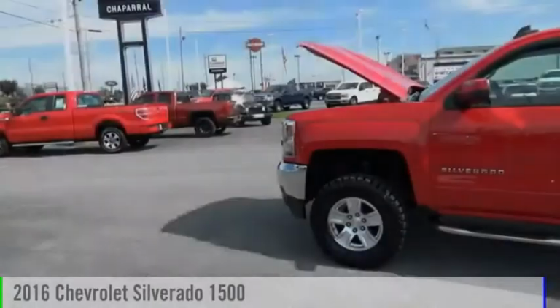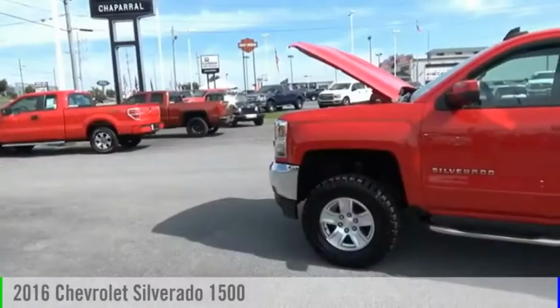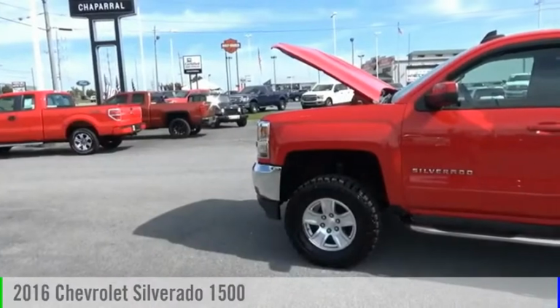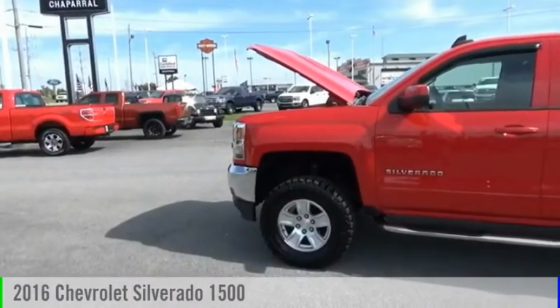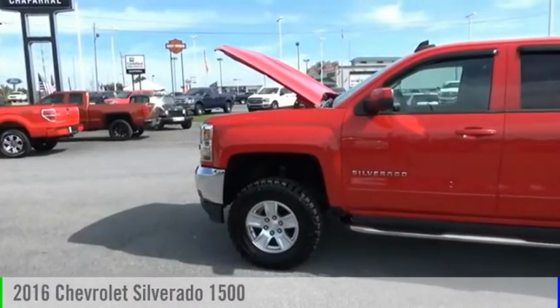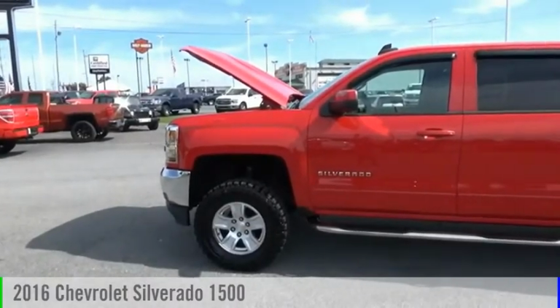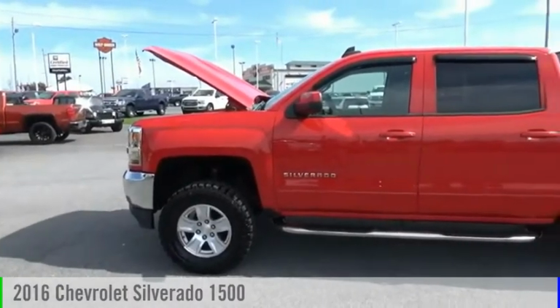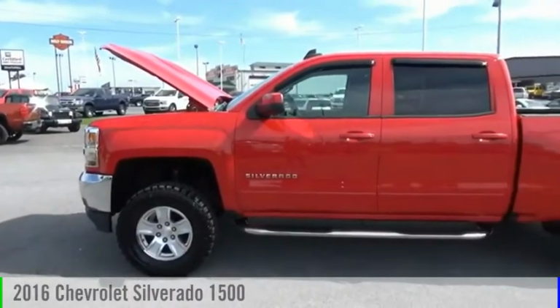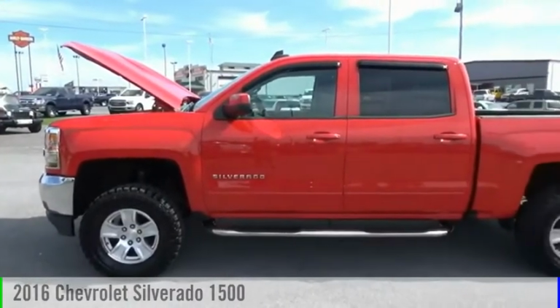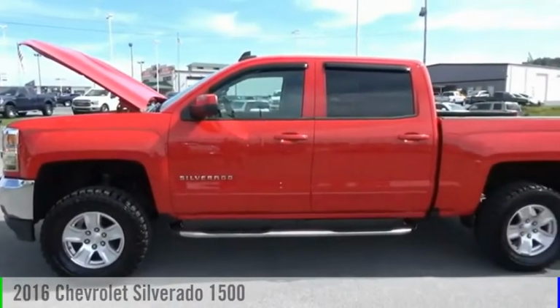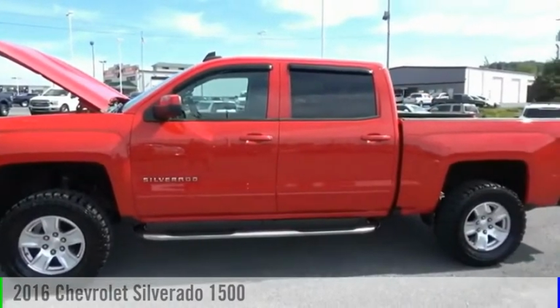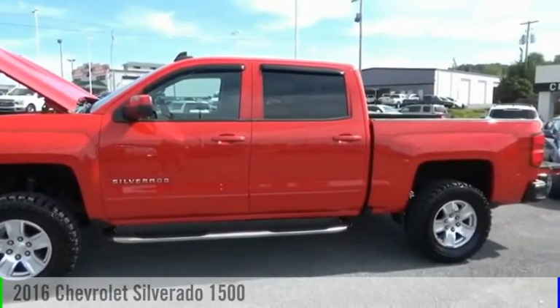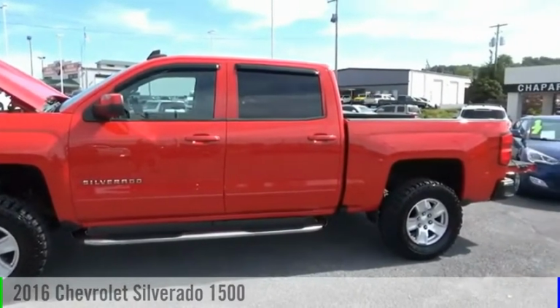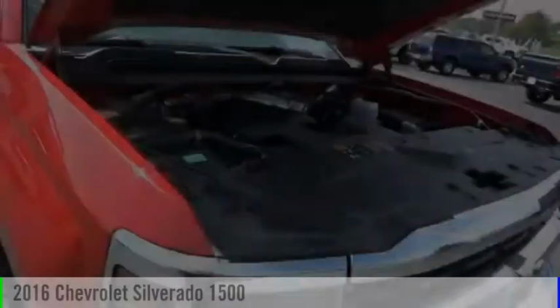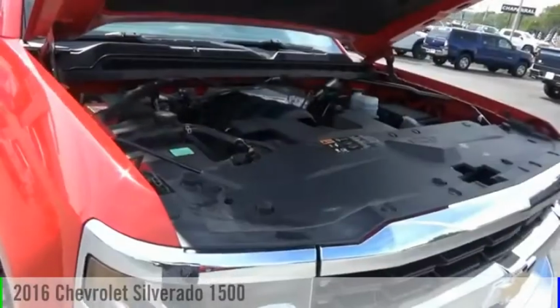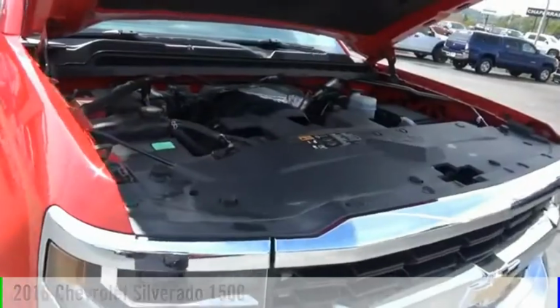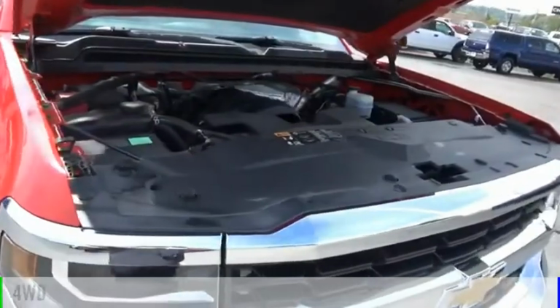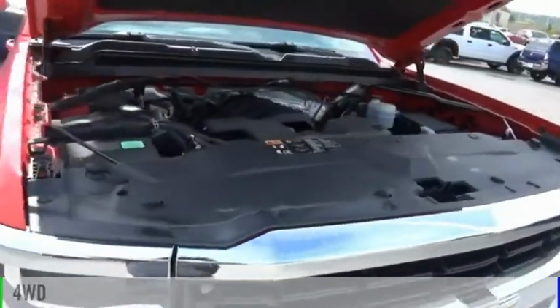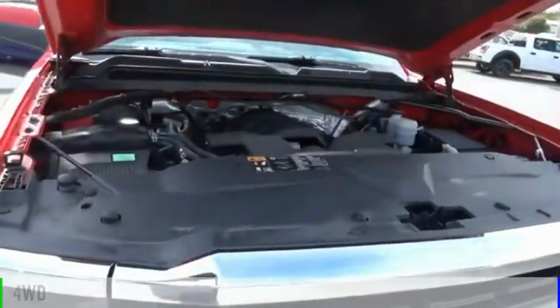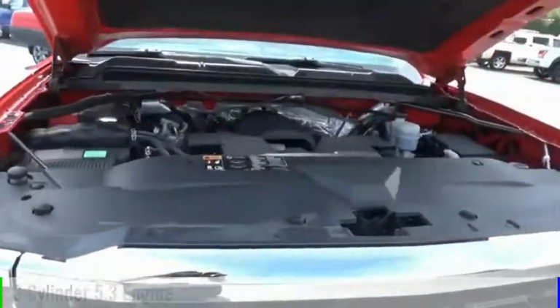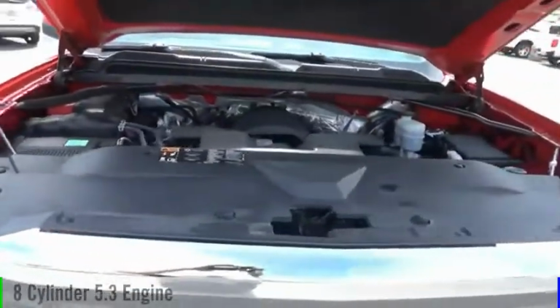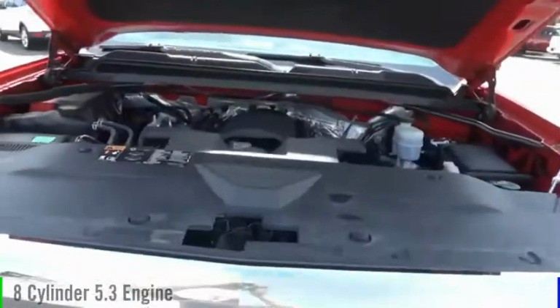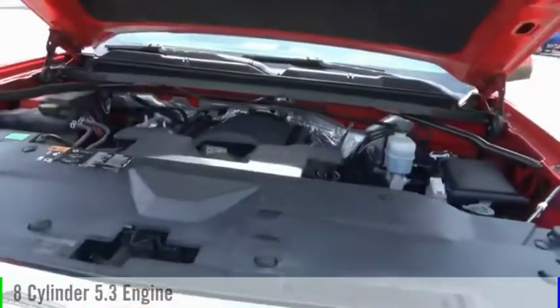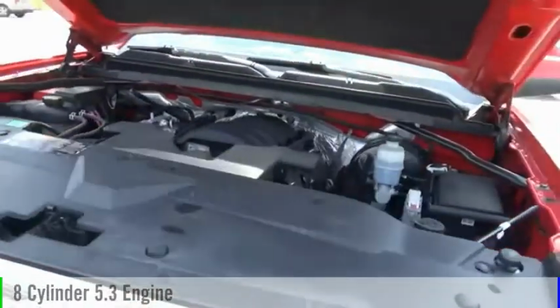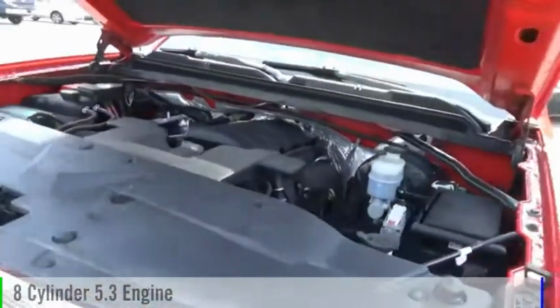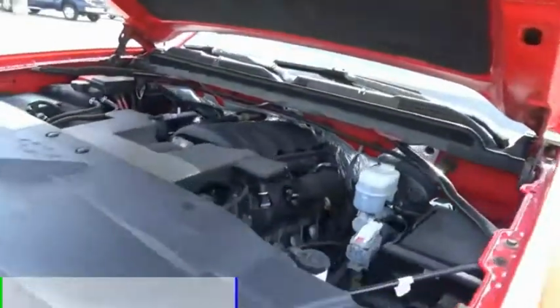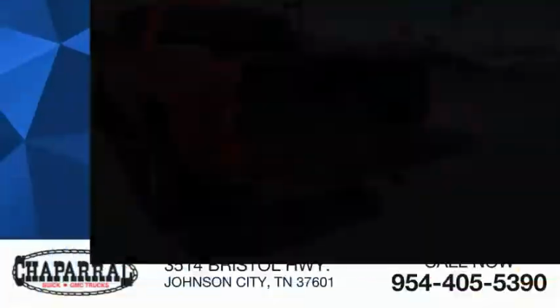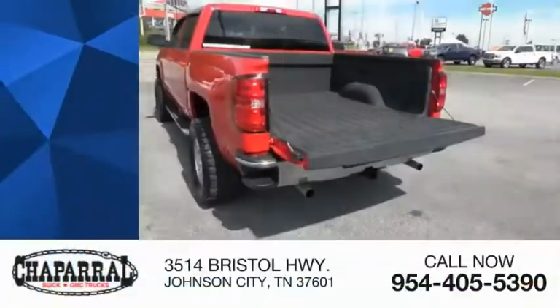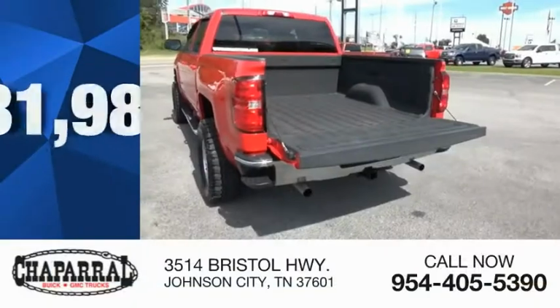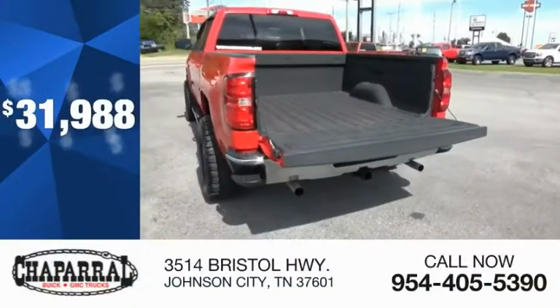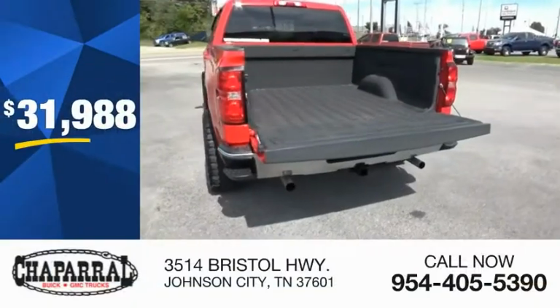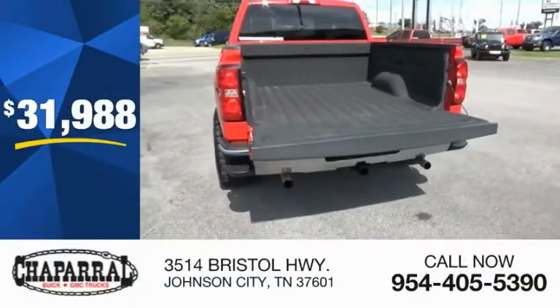We are pleased to show you the 2016 Silverado 1500. This vehicle is powered by a four-wheel drive, eight-cylinder, 5.3-liter engine, and is priced below $35,000.